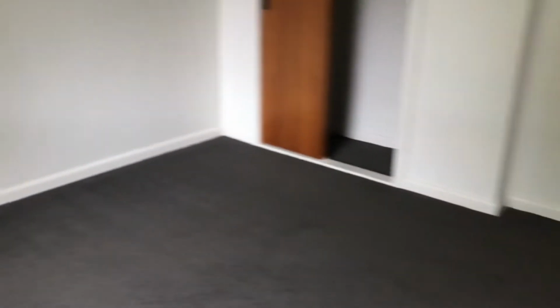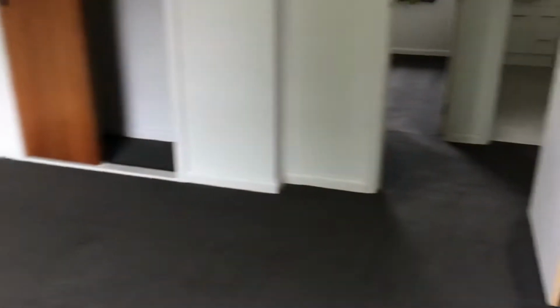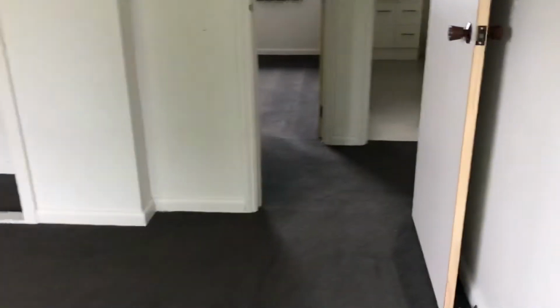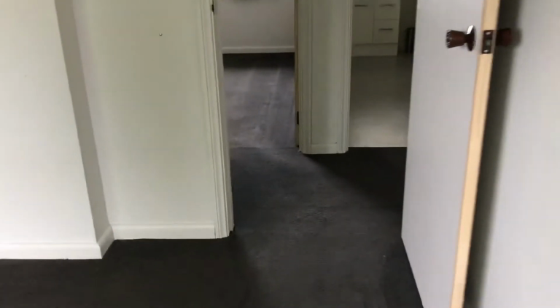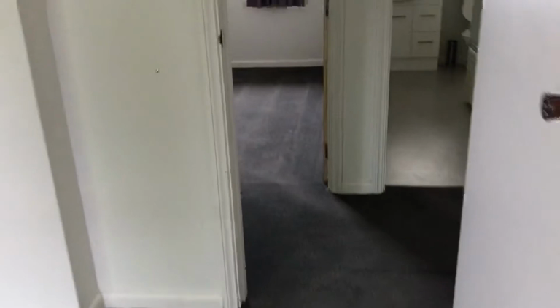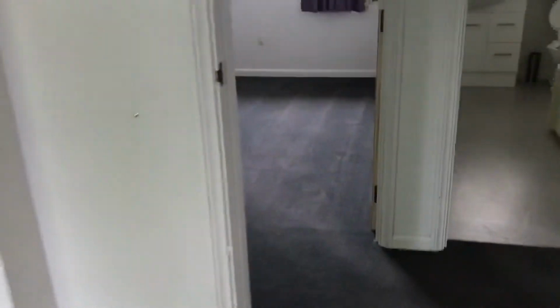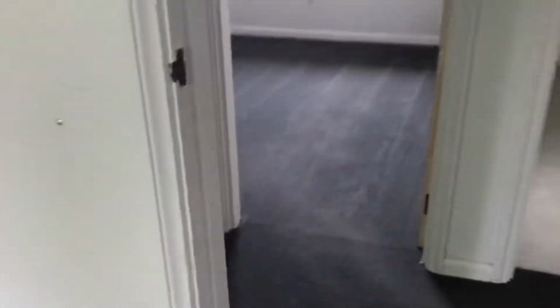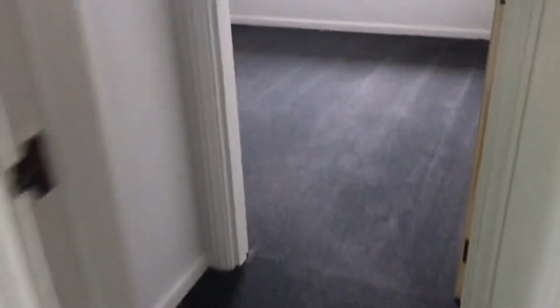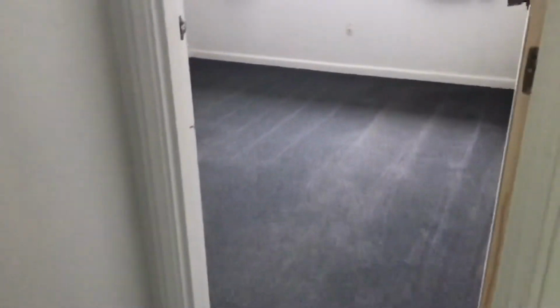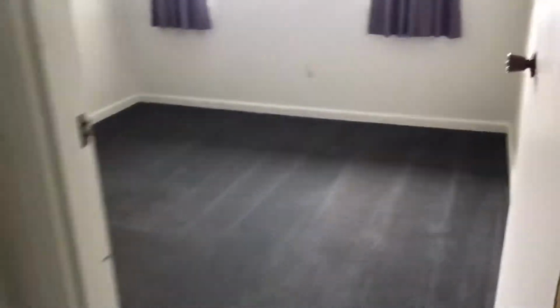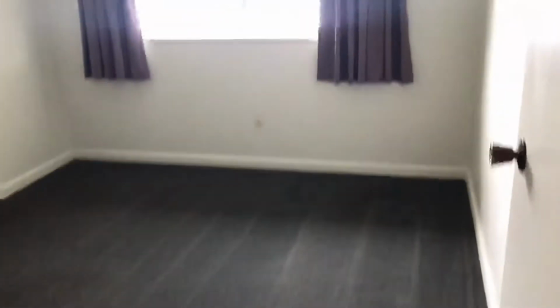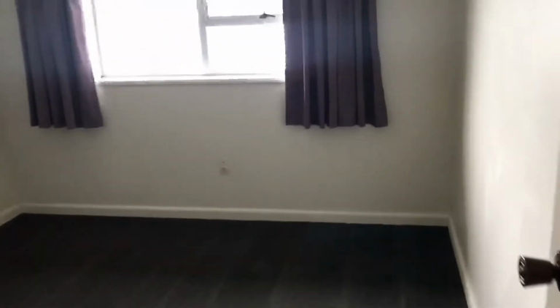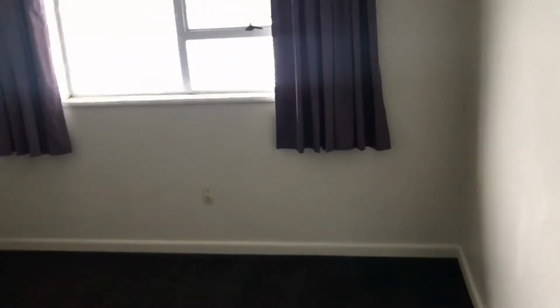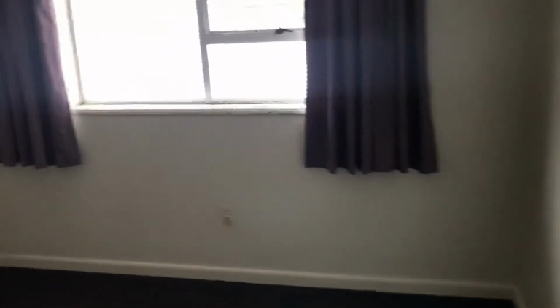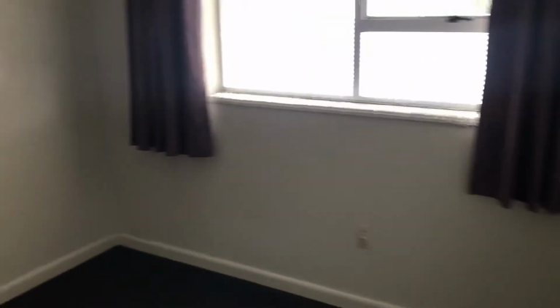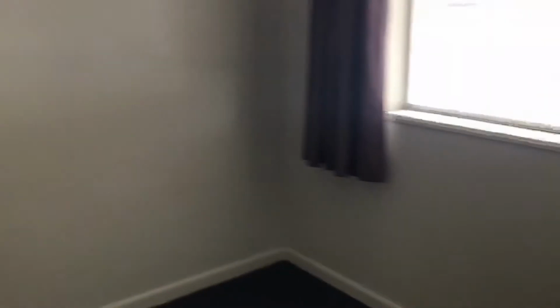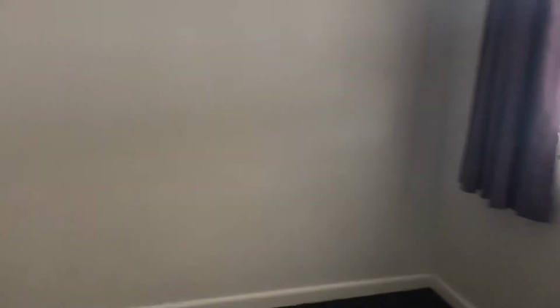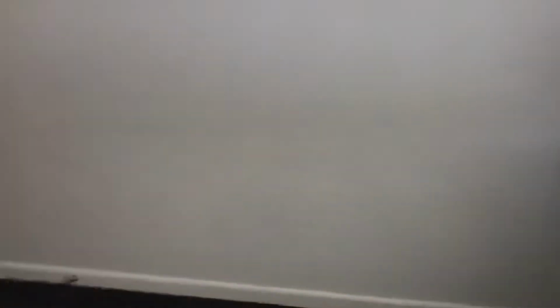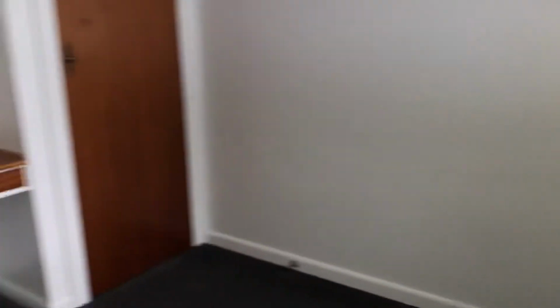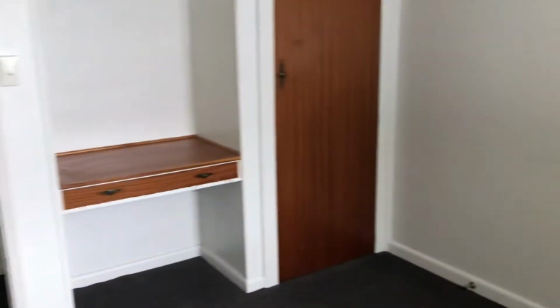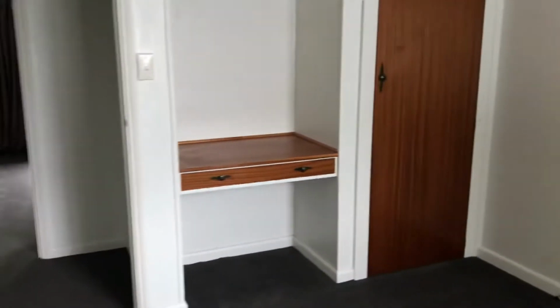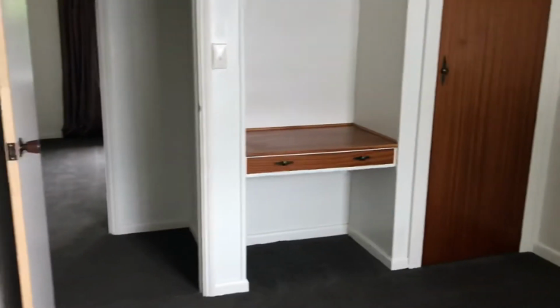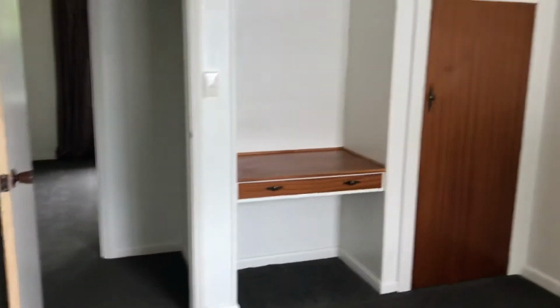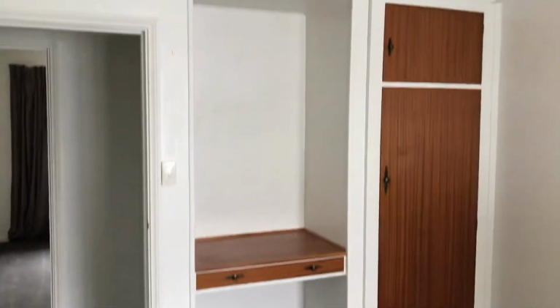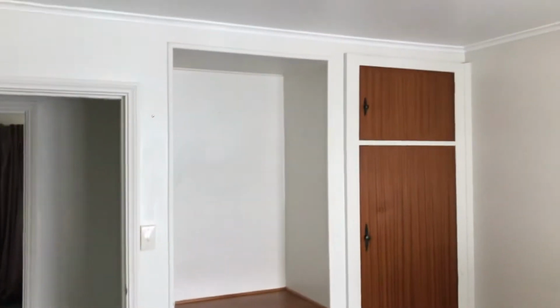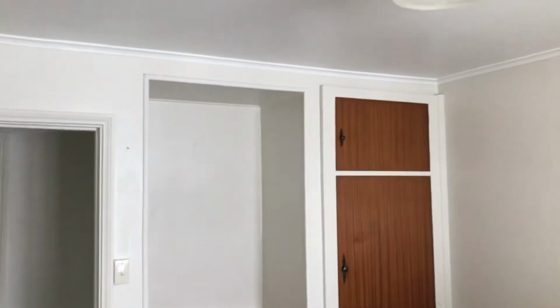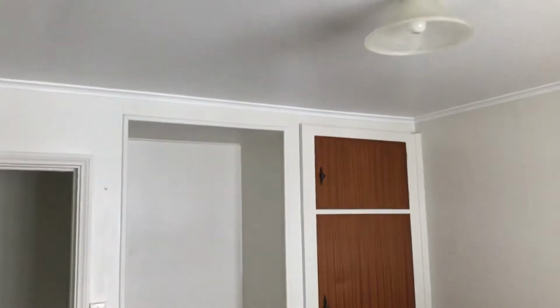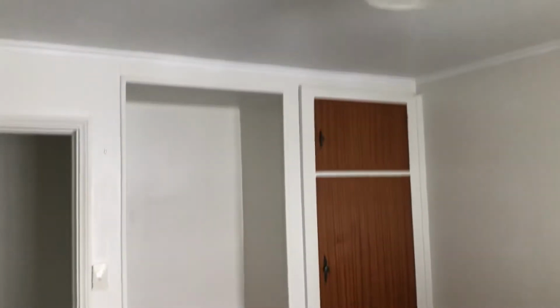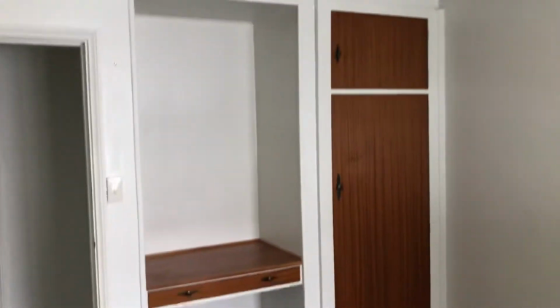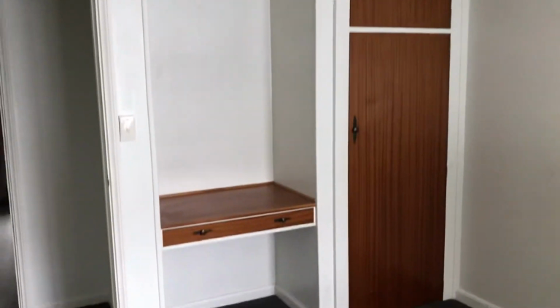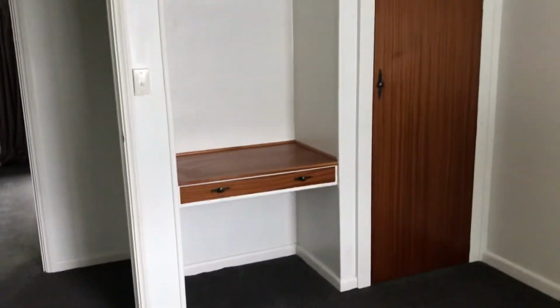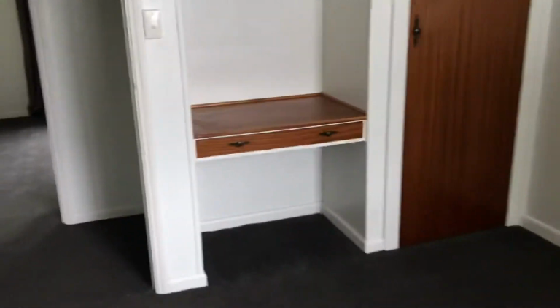Going back through the hall and into the second bedroom, which is a little bit smaller, but you can still fit a double bed in here. There's a wardrobe and a desk space area as well.